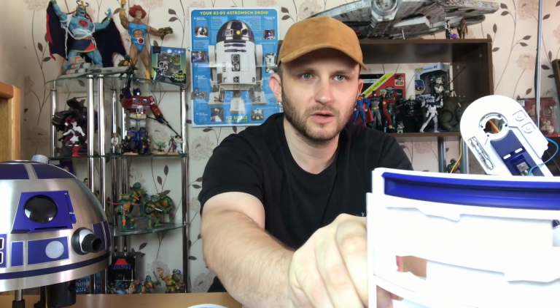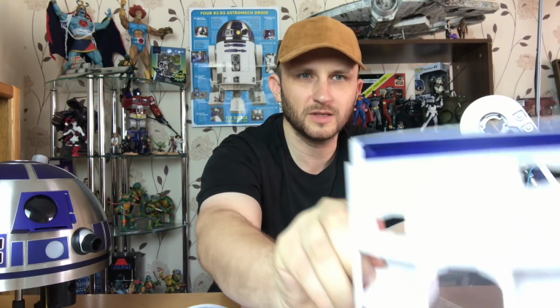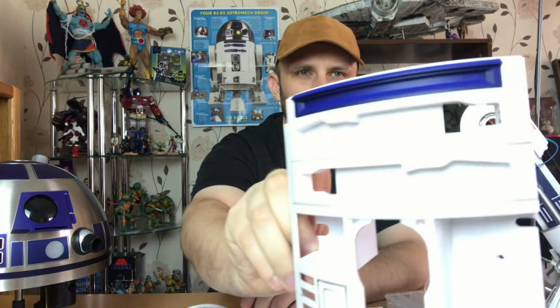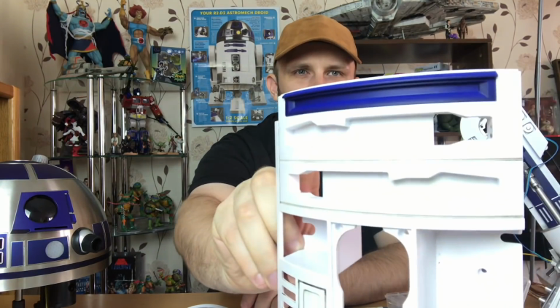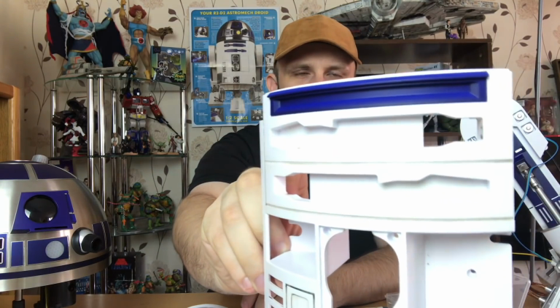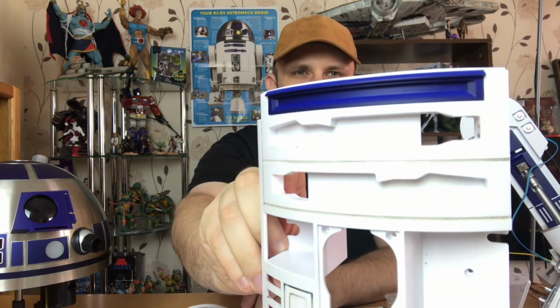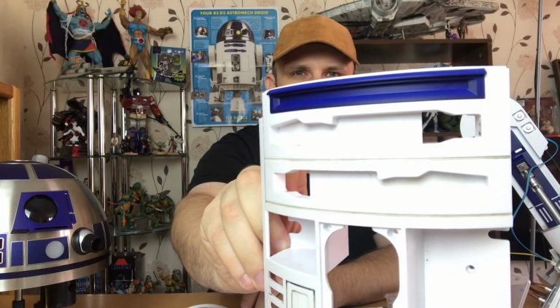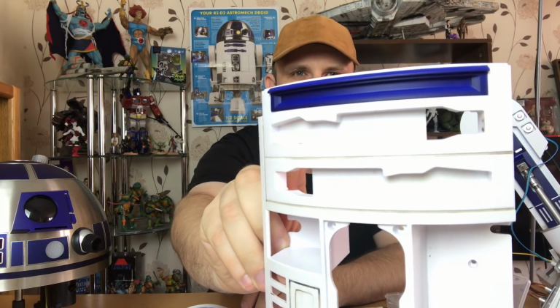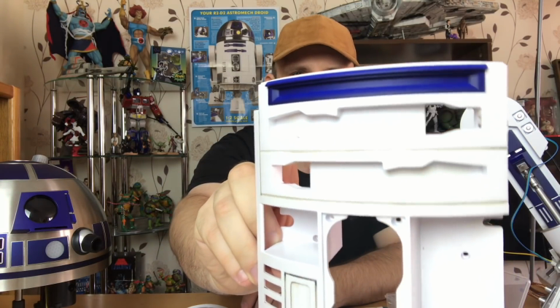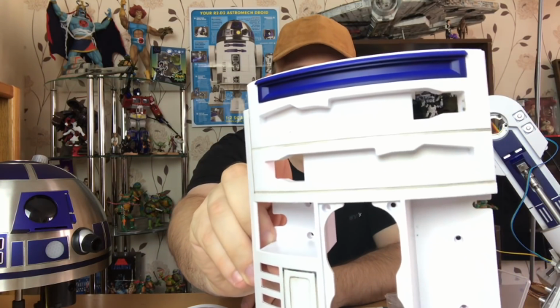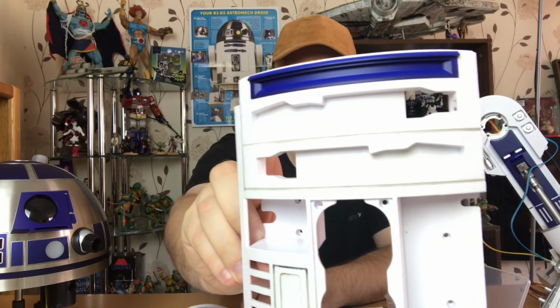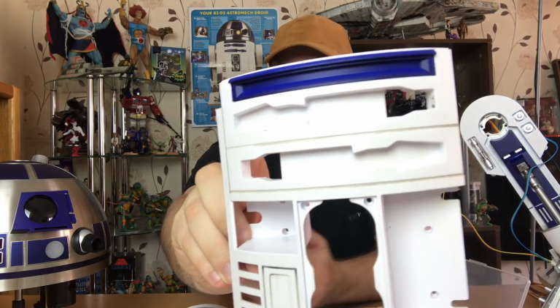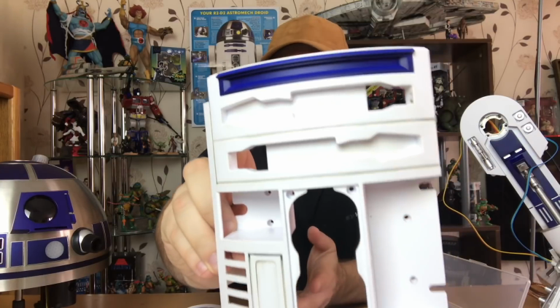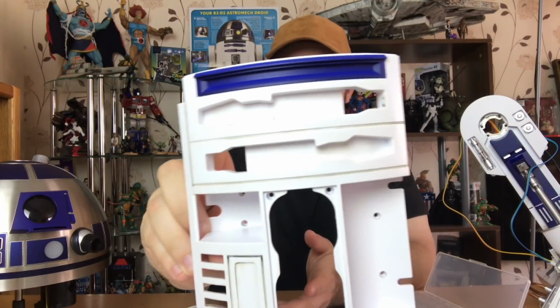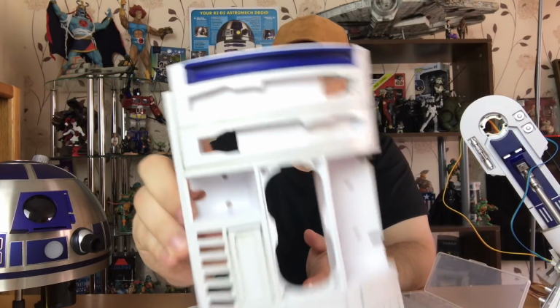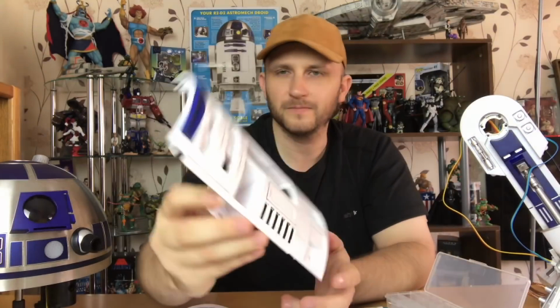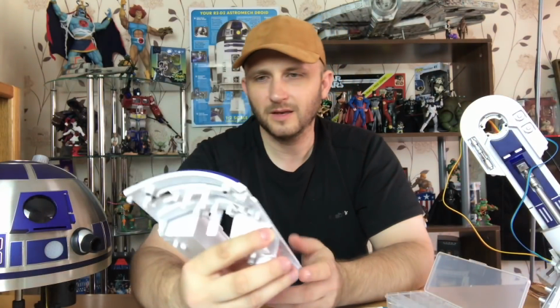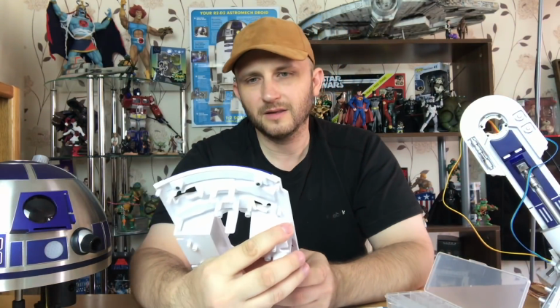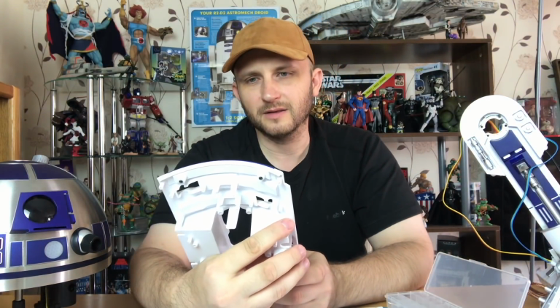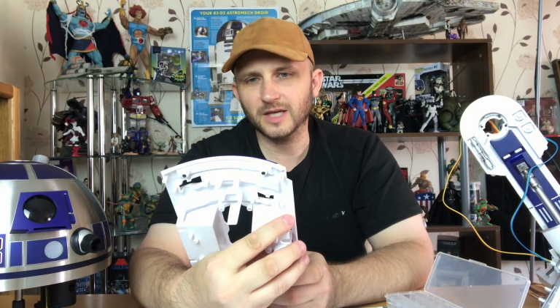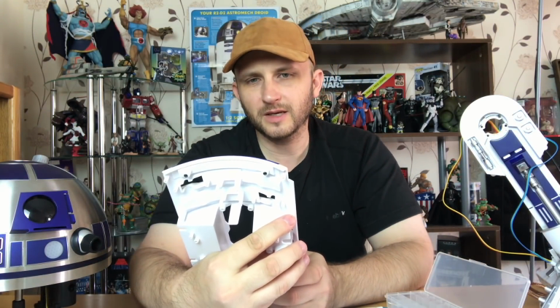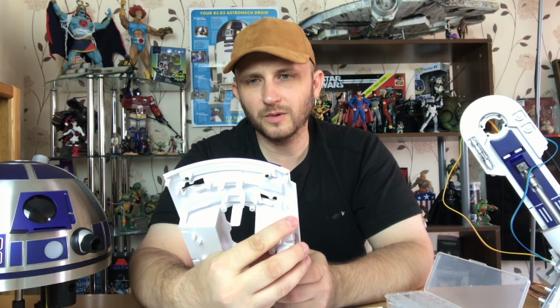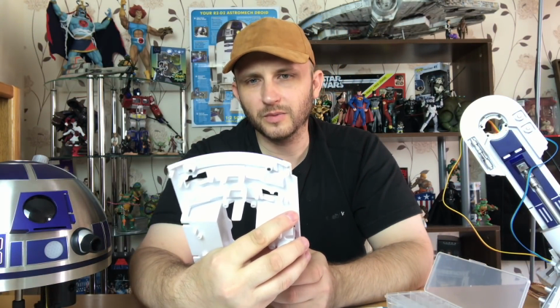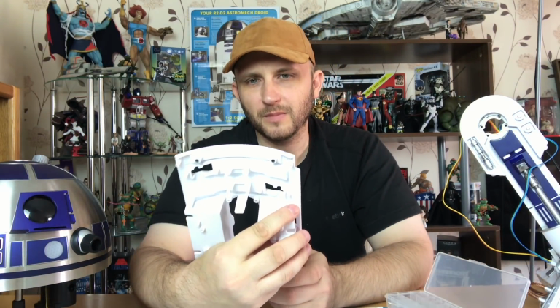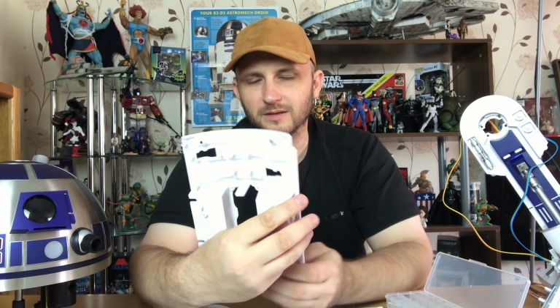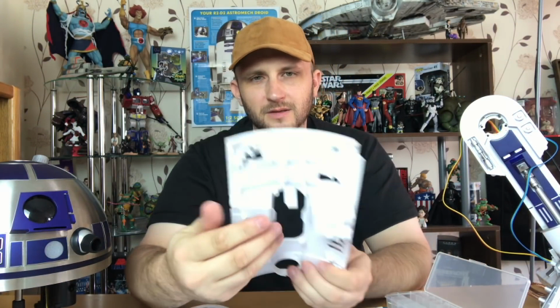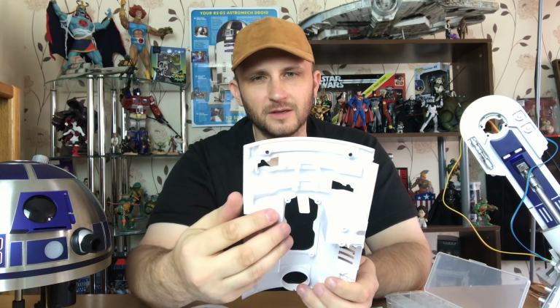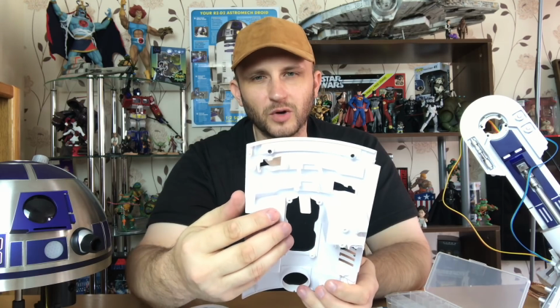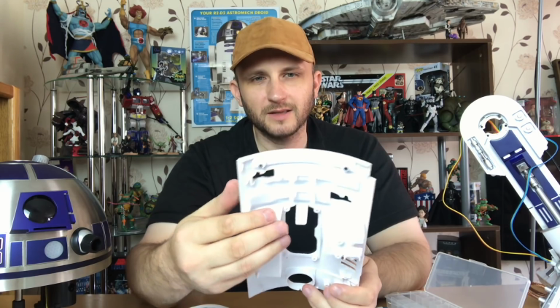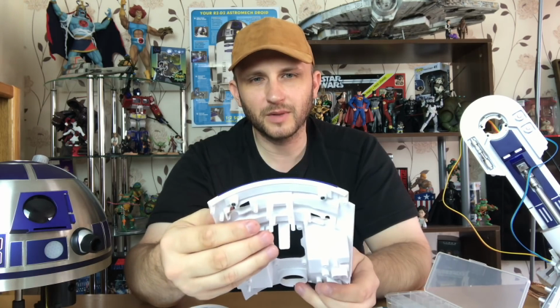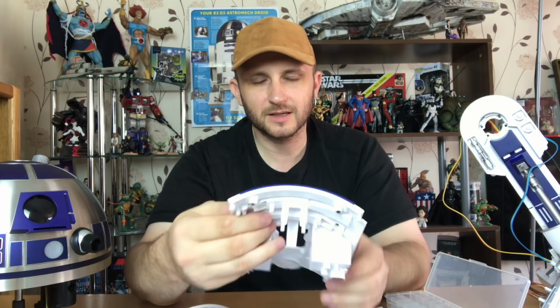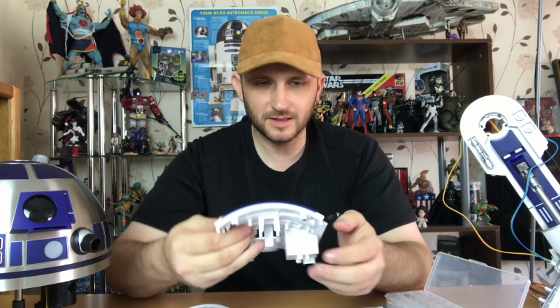I think it was a lot darker in the movies — I don't know if it was just the lighting, the shadowing — but I might spray paint that black still.